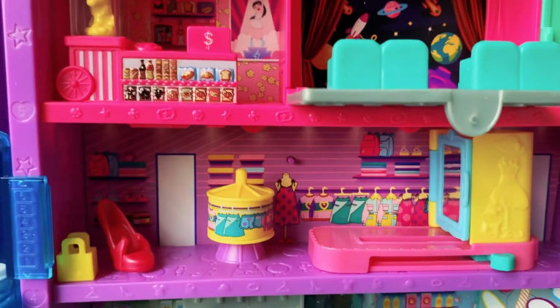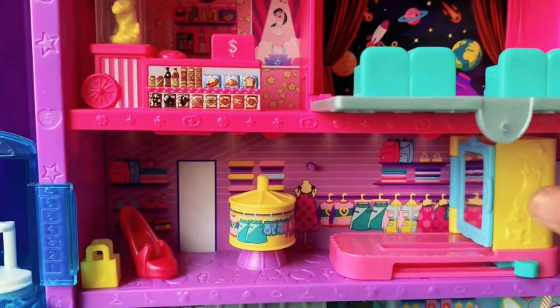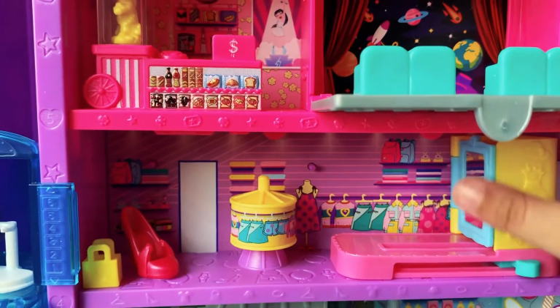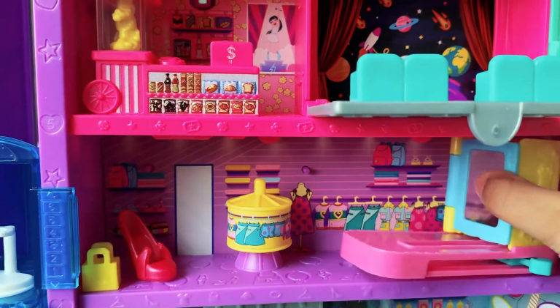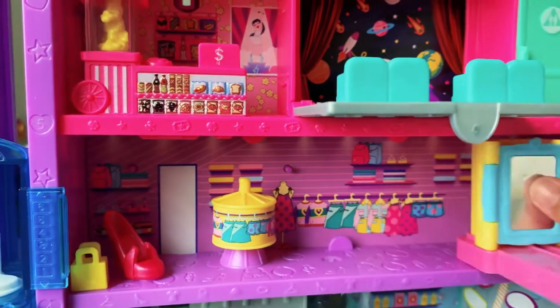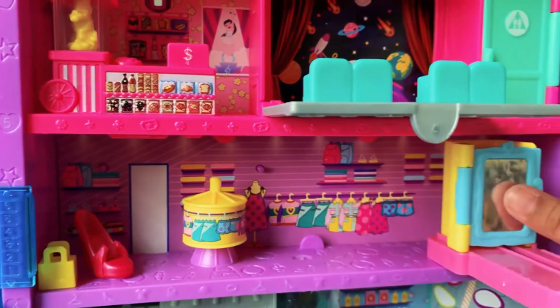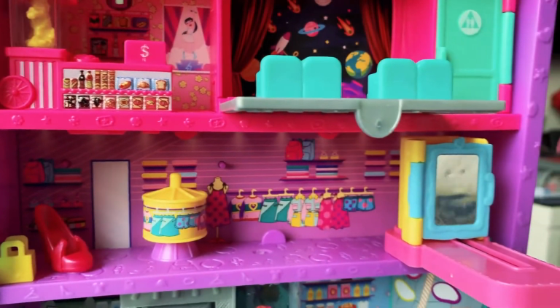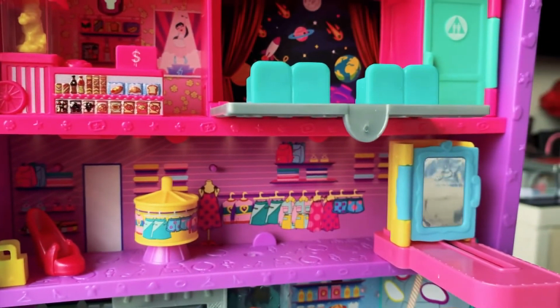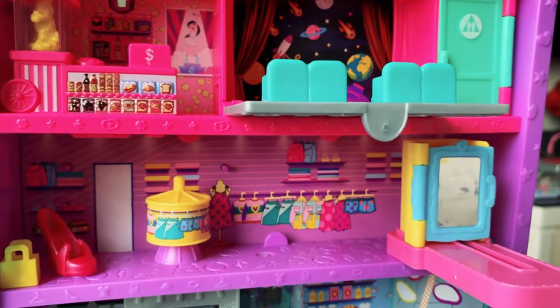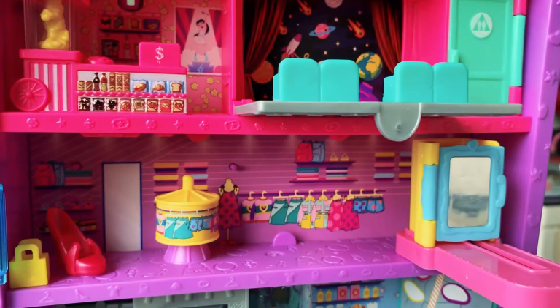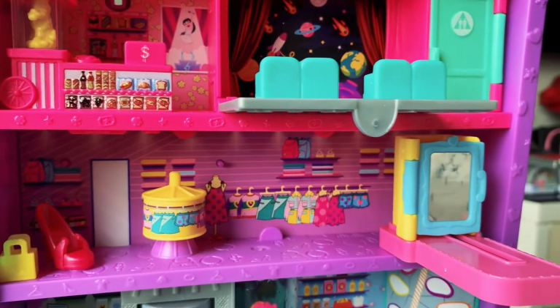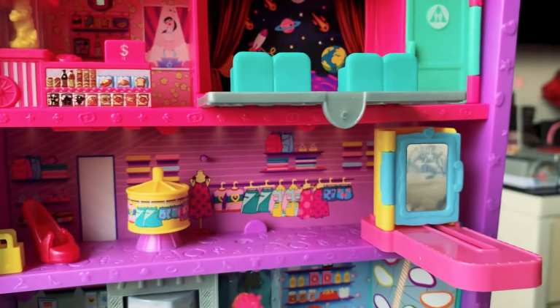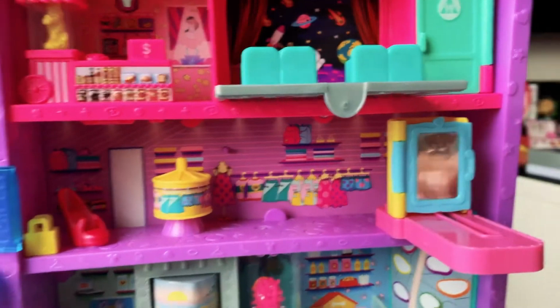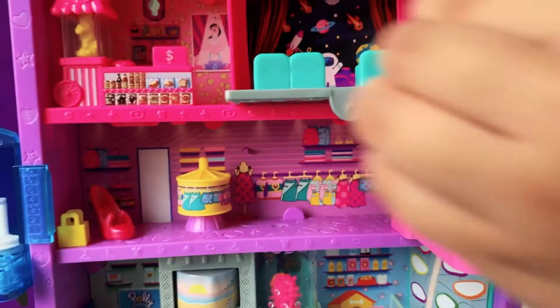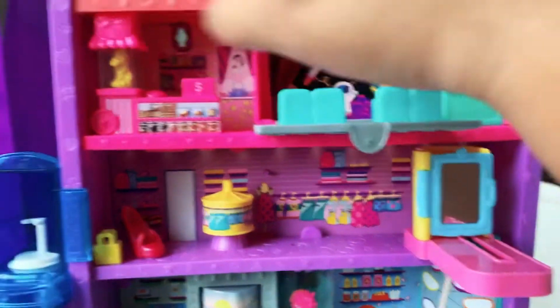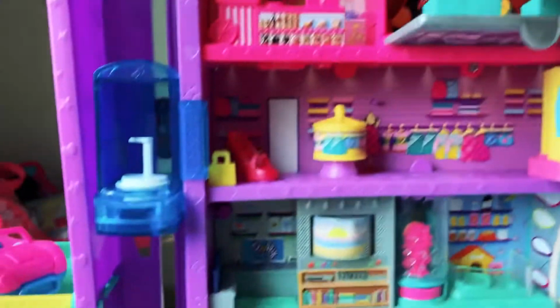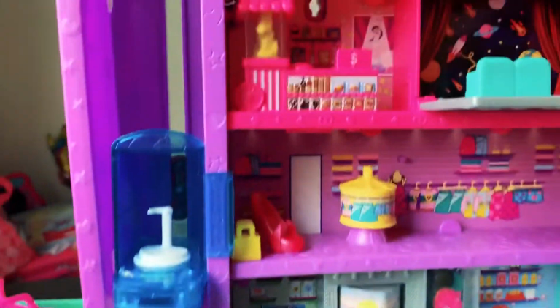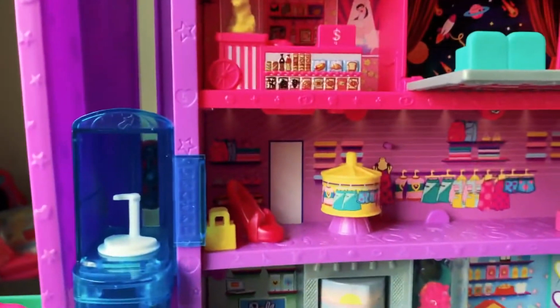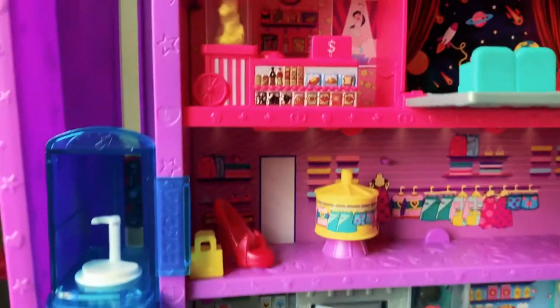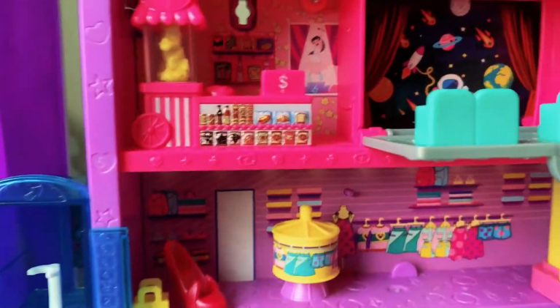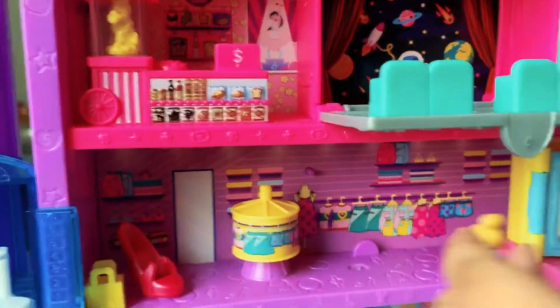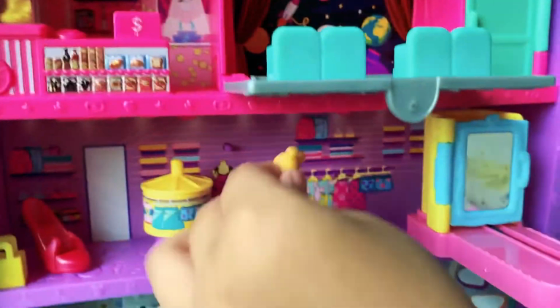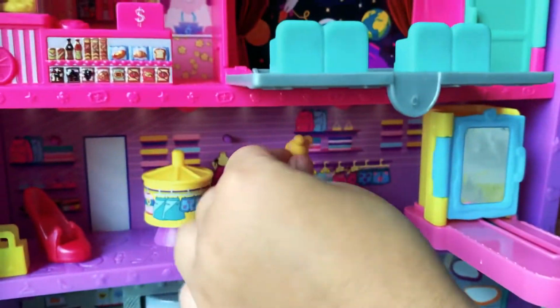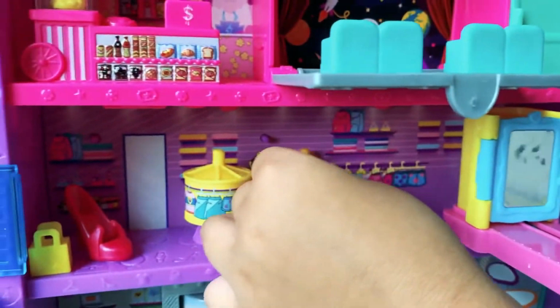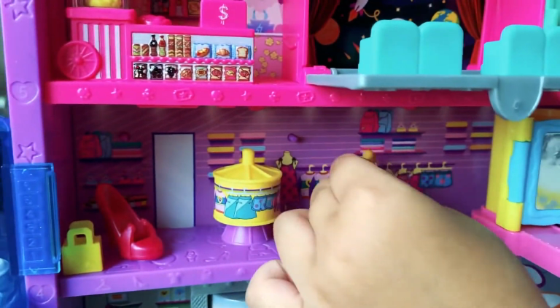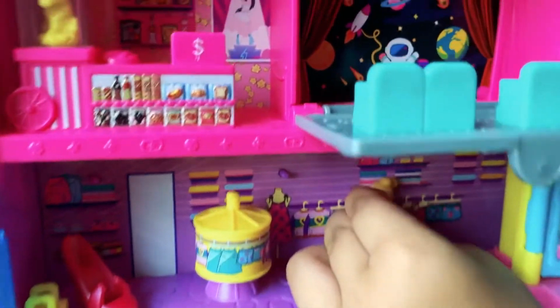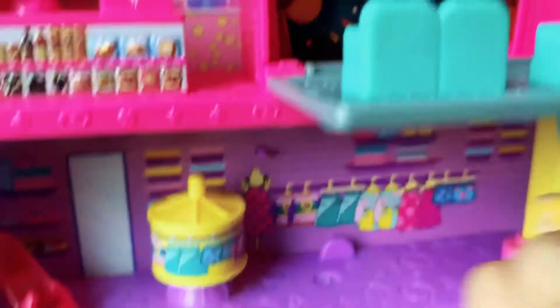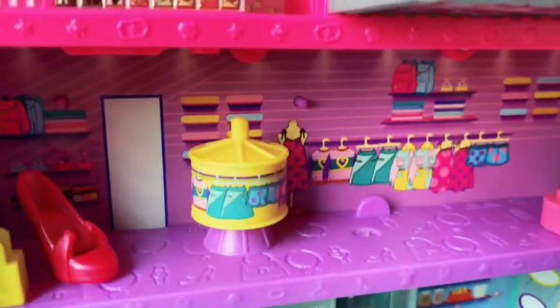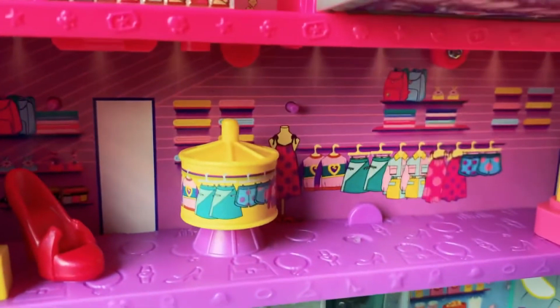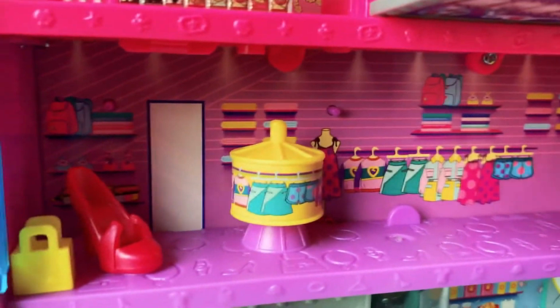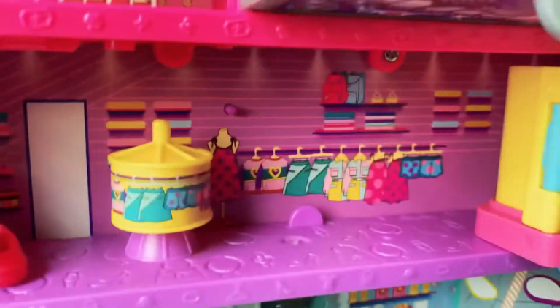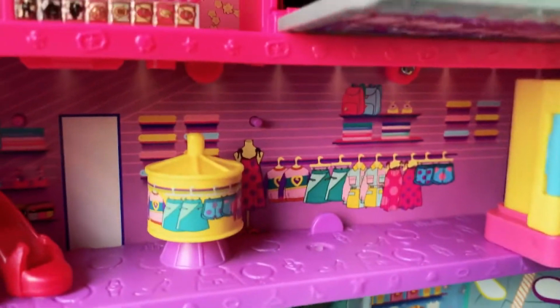Now they are in the kitchen room. Elilah, open the movie theater.